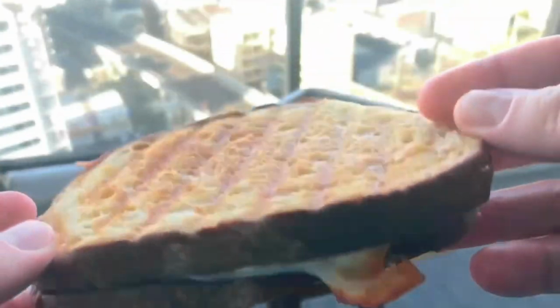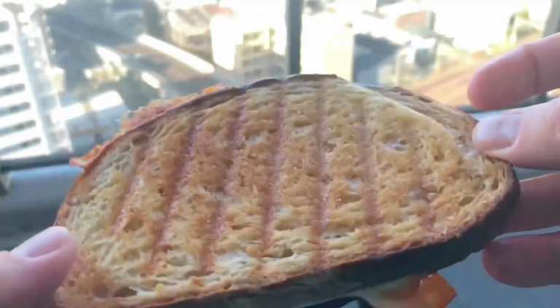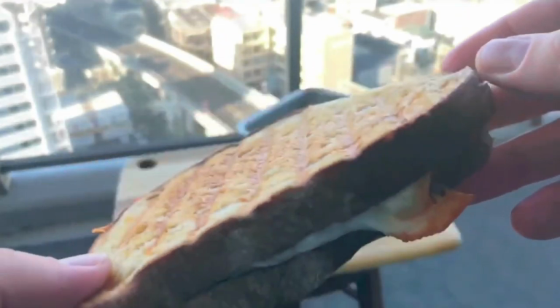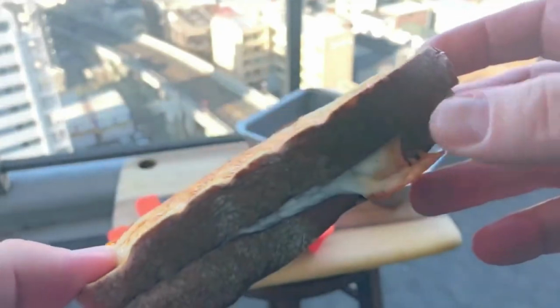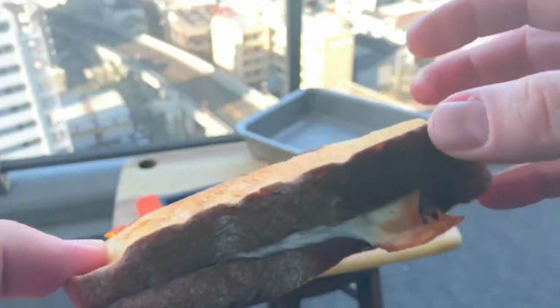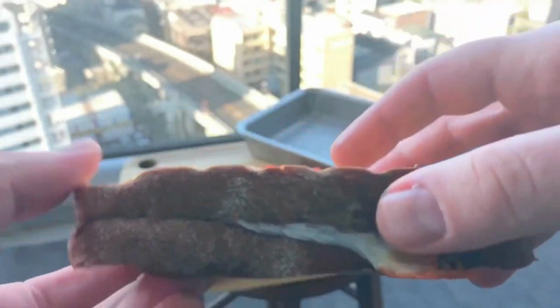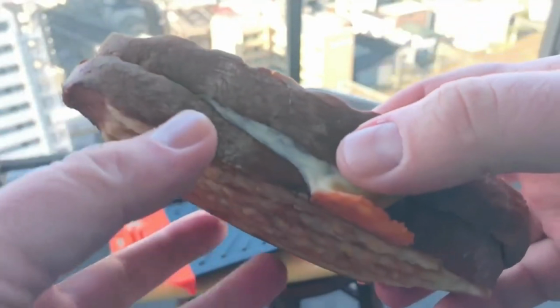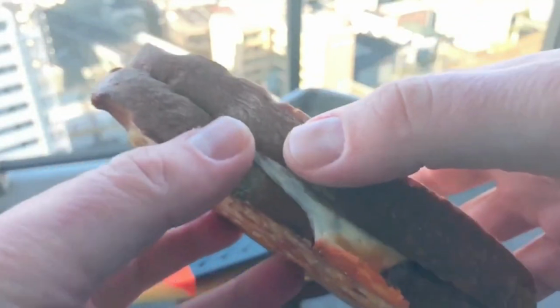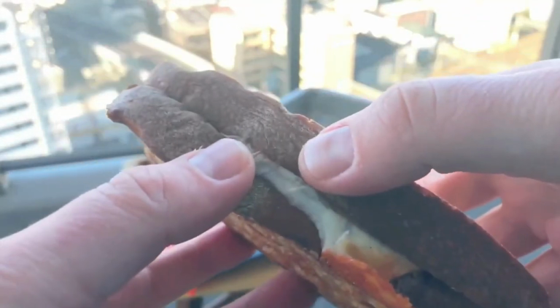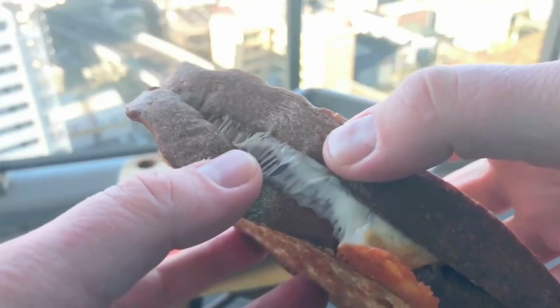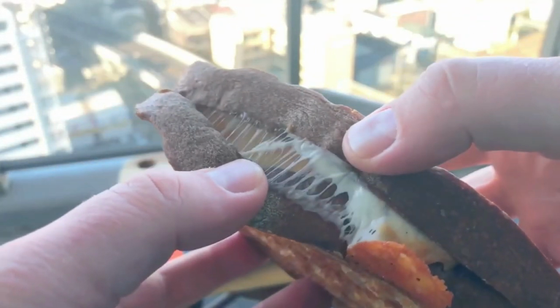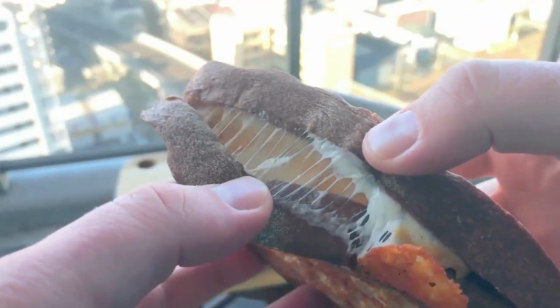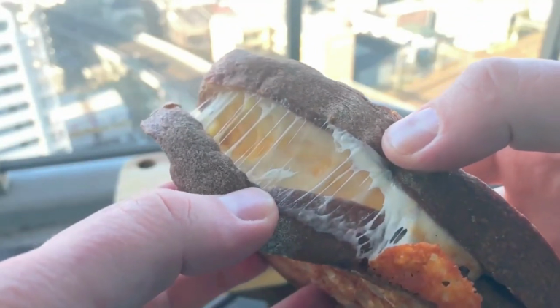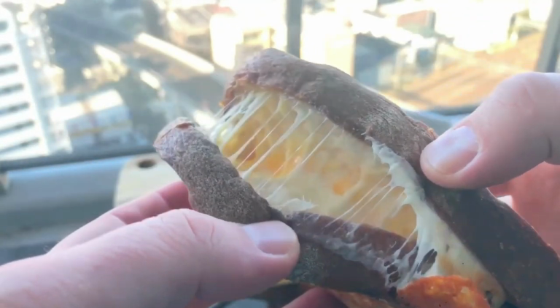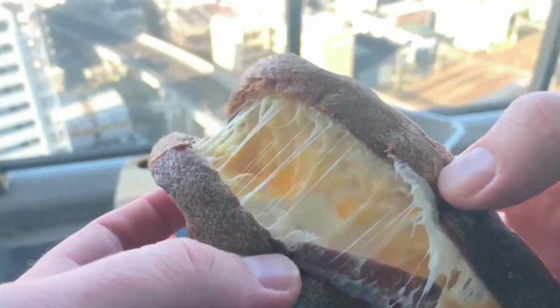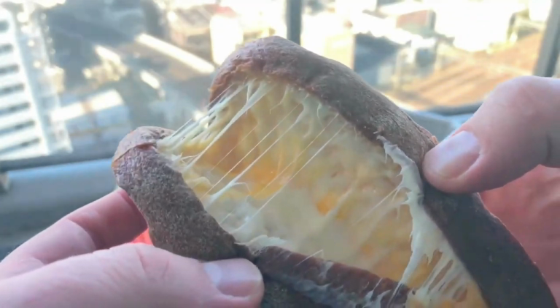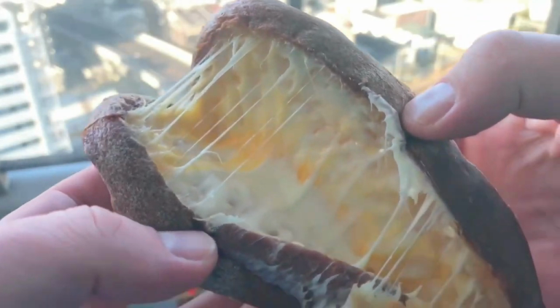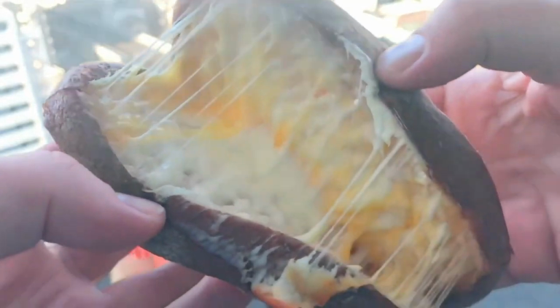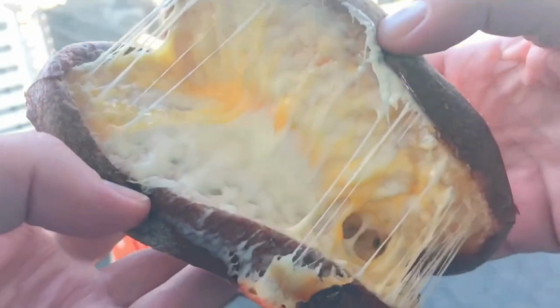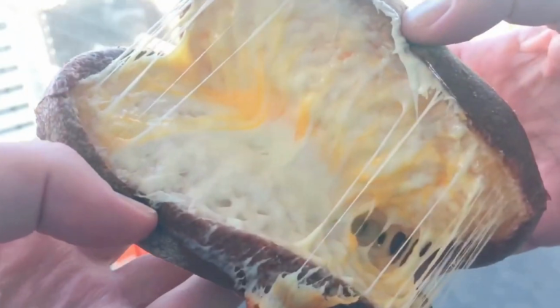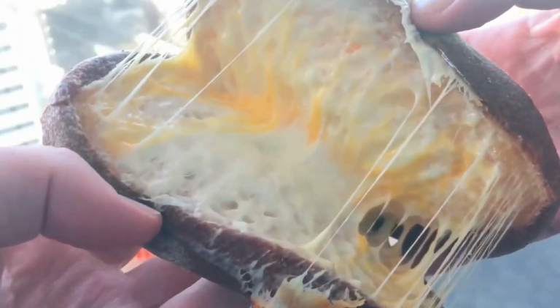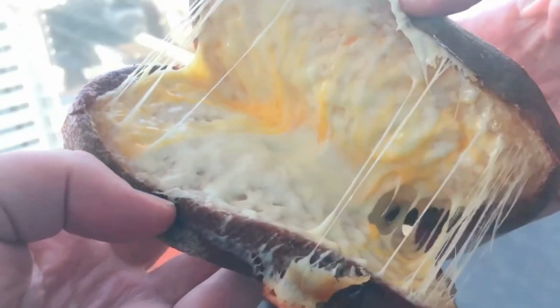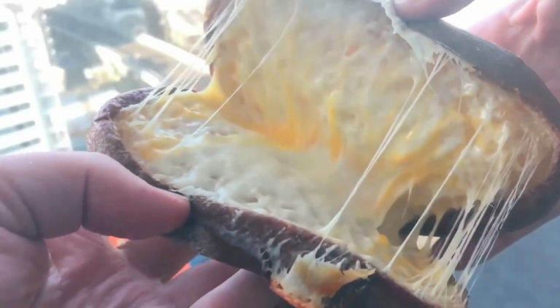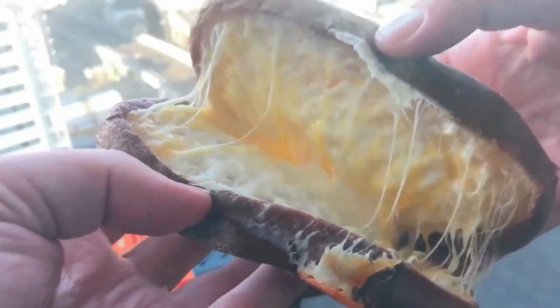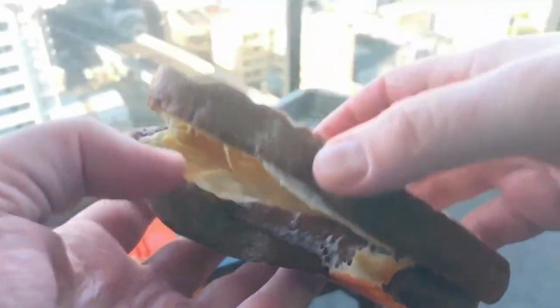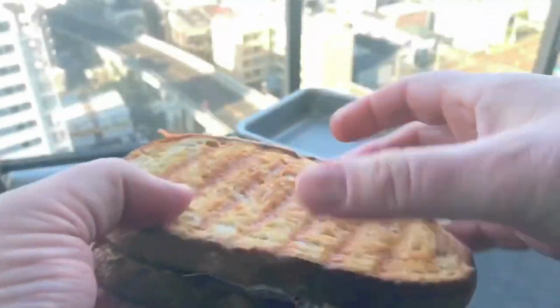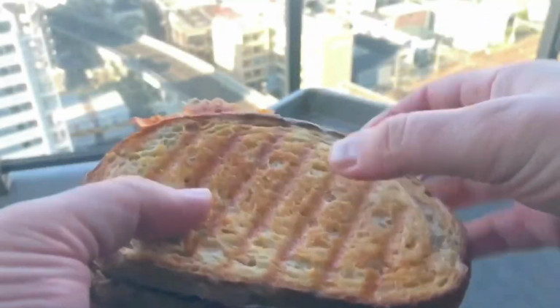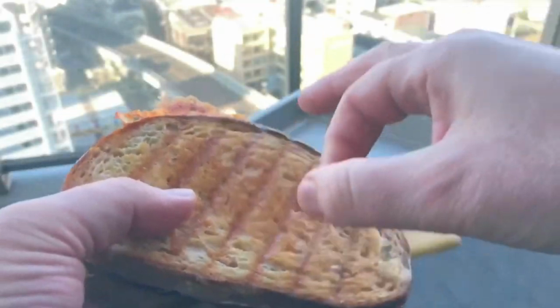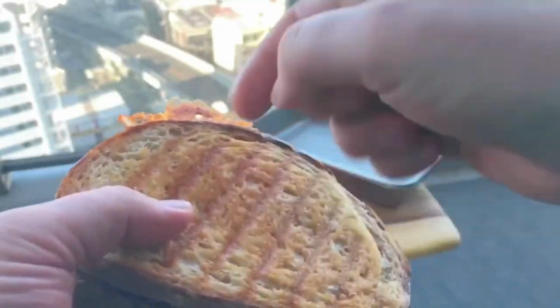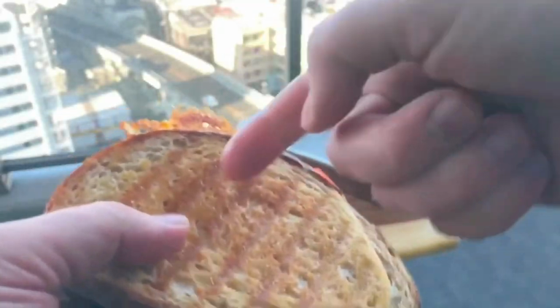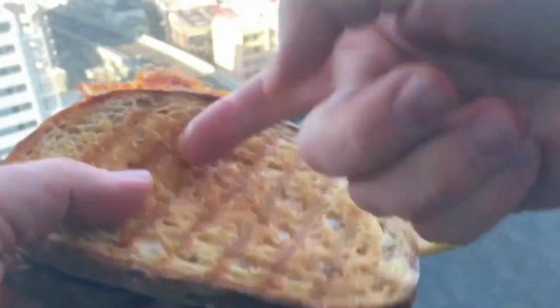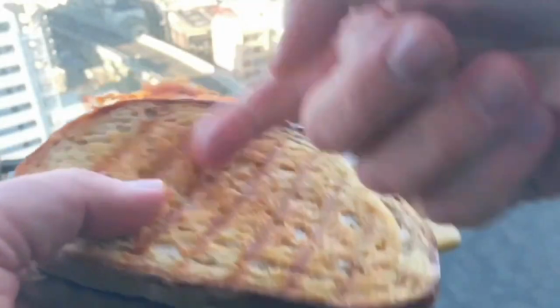Okay, we know what it looks like on the outside, but what does it look like on the inside? Oh my god. That is cheese pull food porn. In fact, you can just listen to the crispiness.